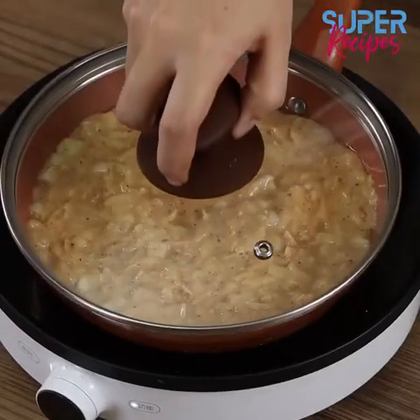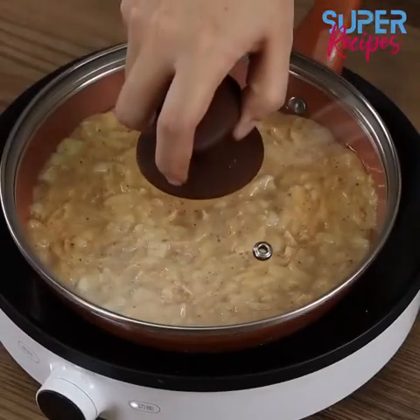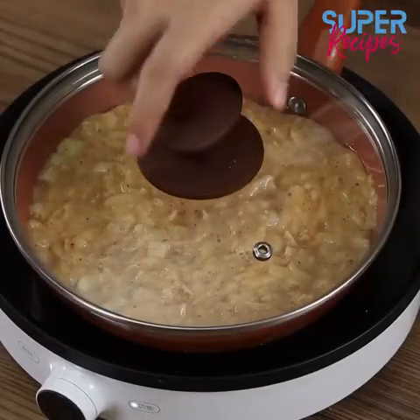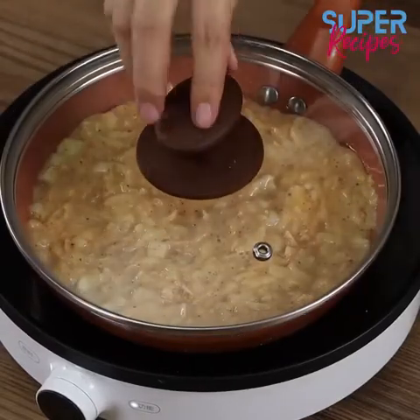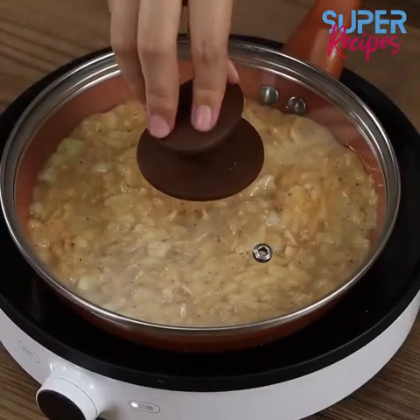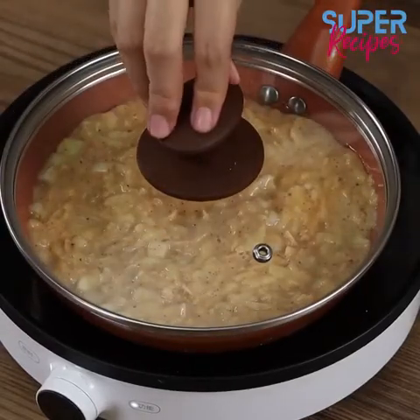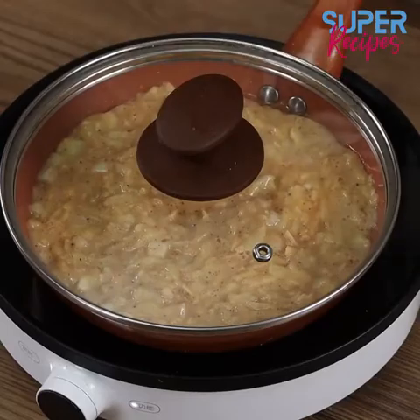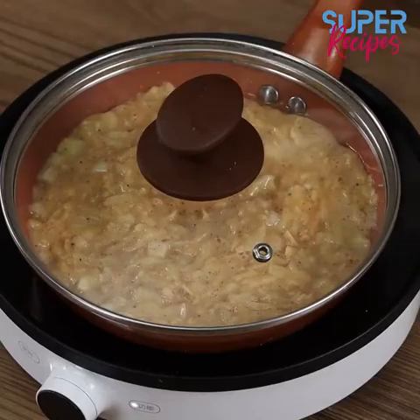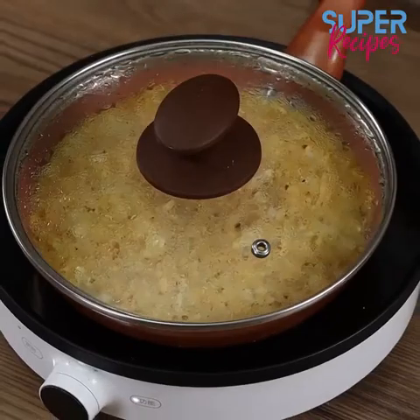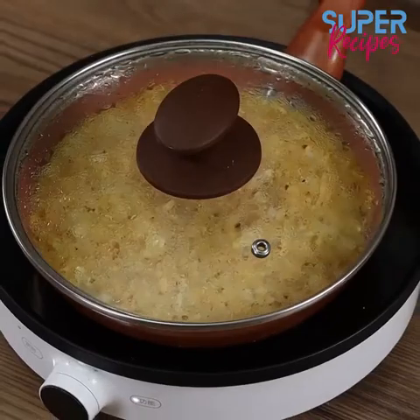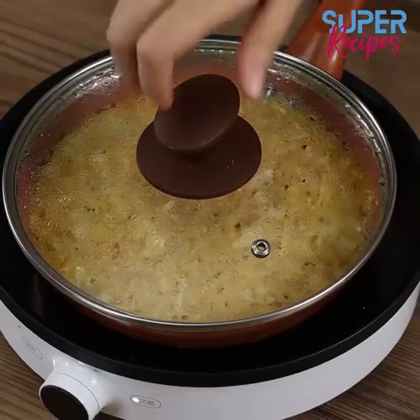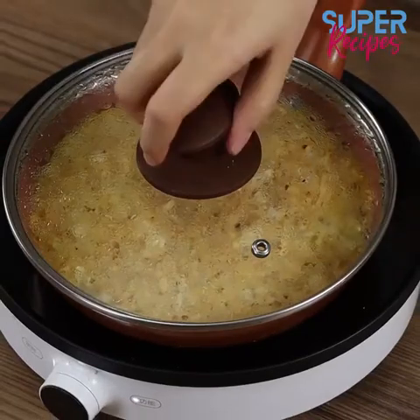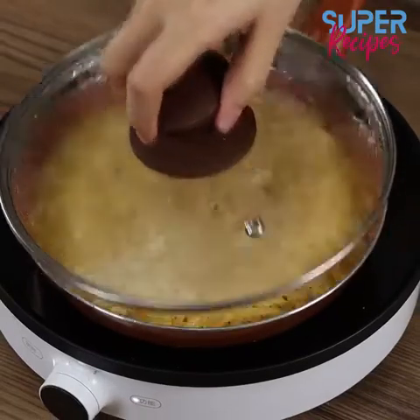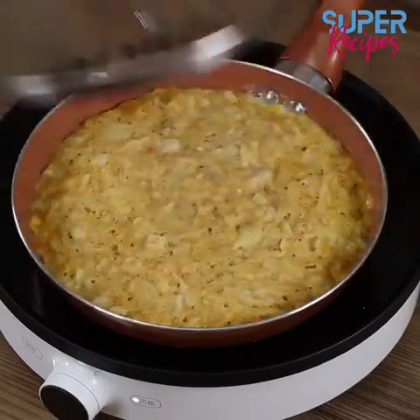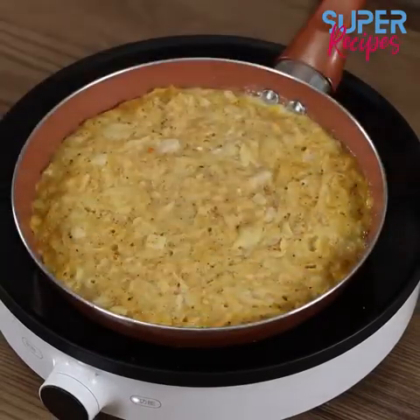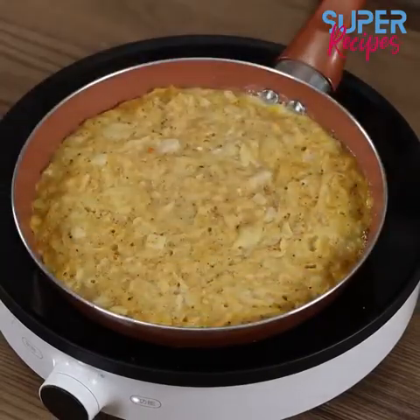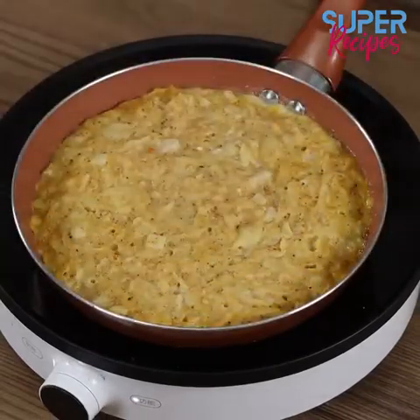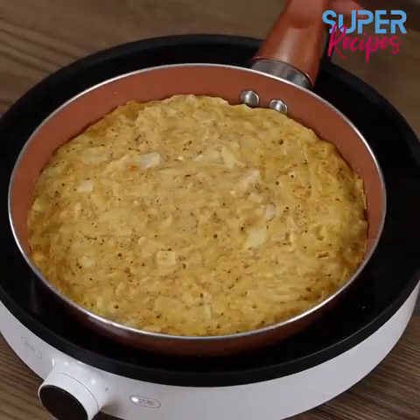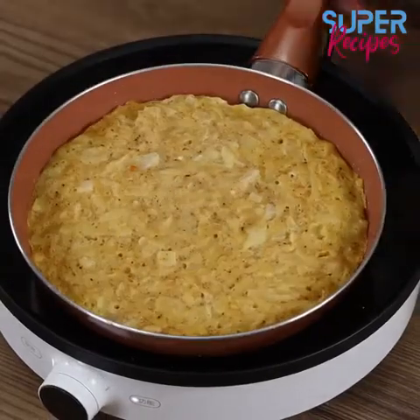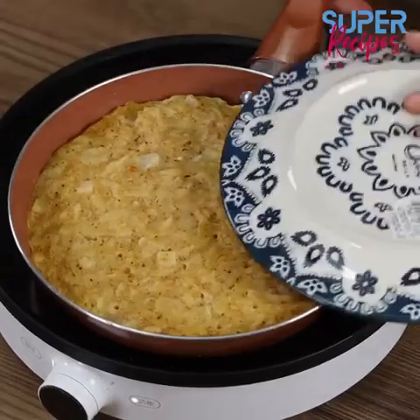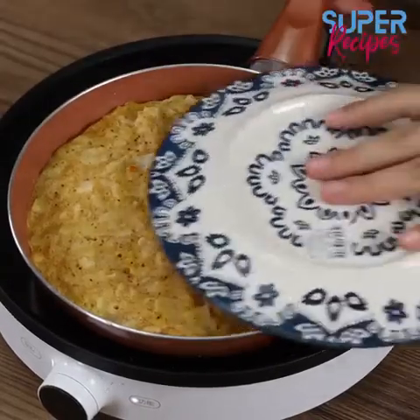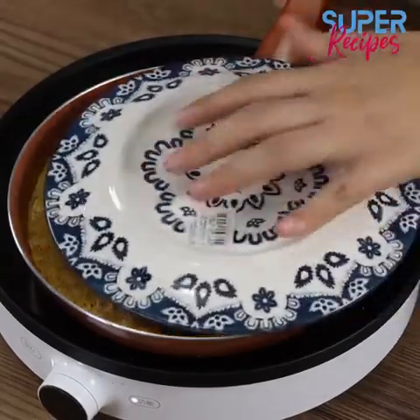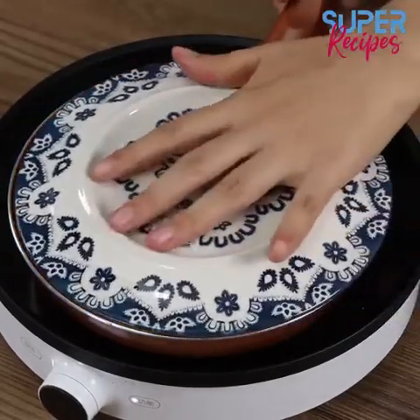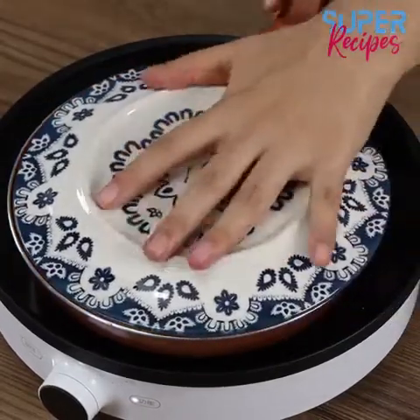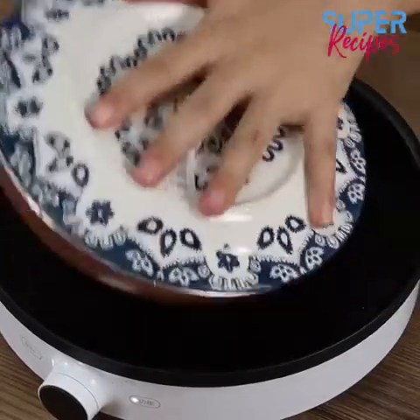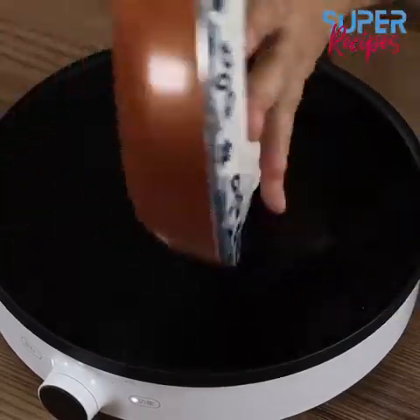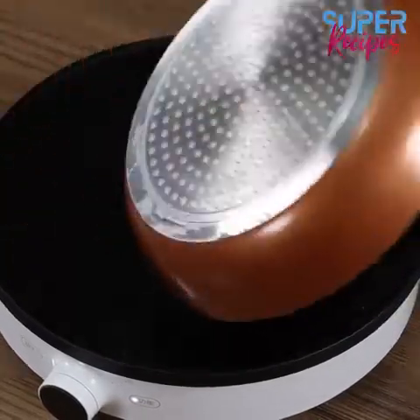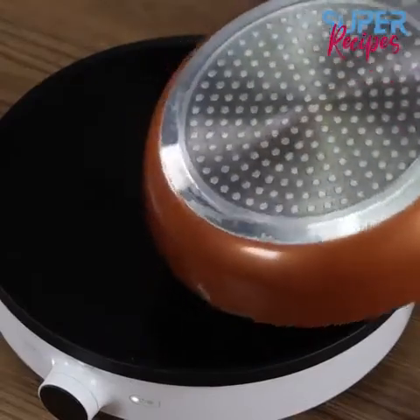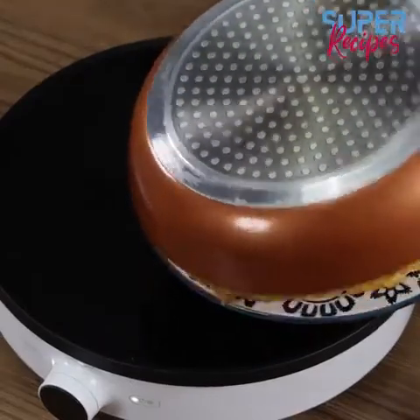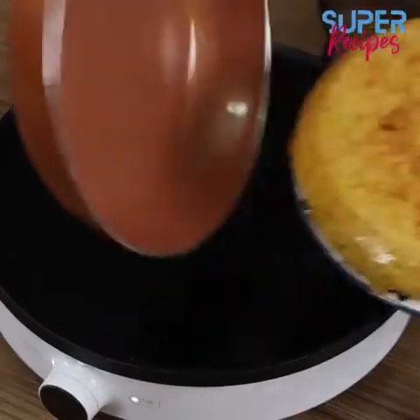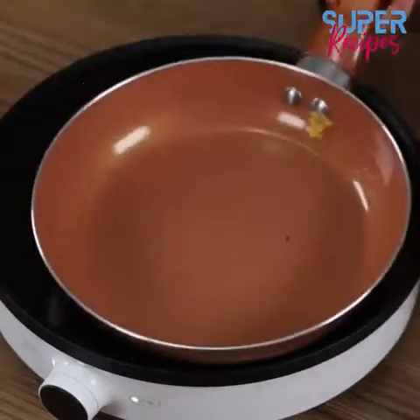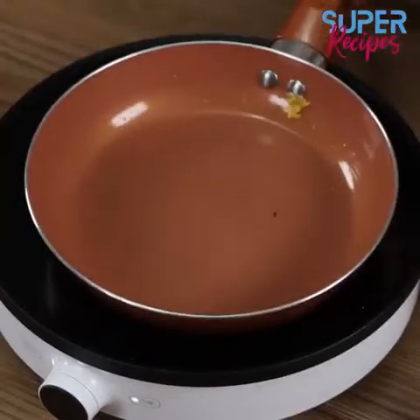Cover the pan with a lid and leave it to cook on minimum heat for 10 minutes. Then flip it using a plate and leave it to cook.